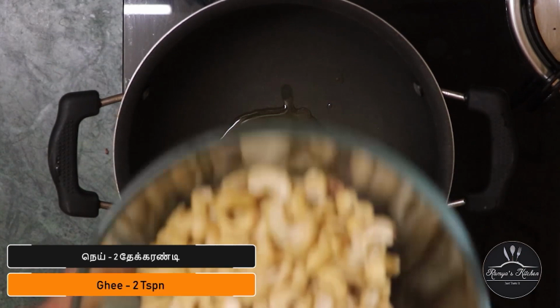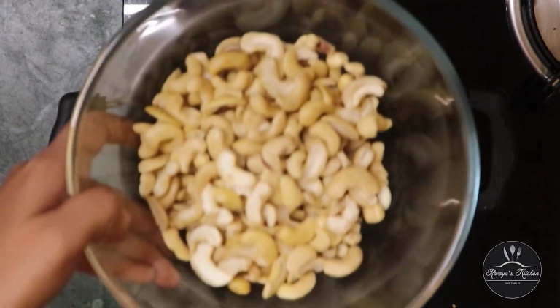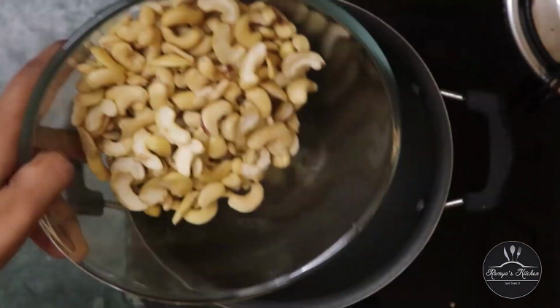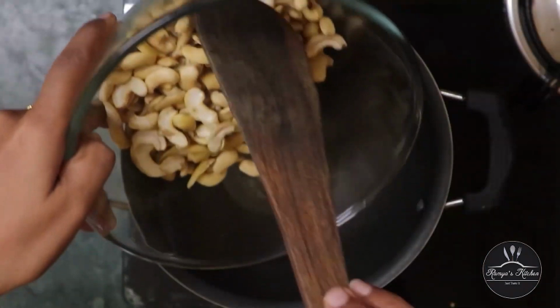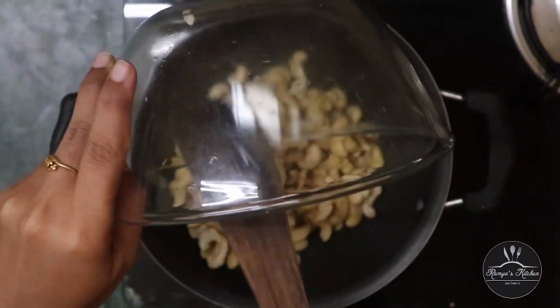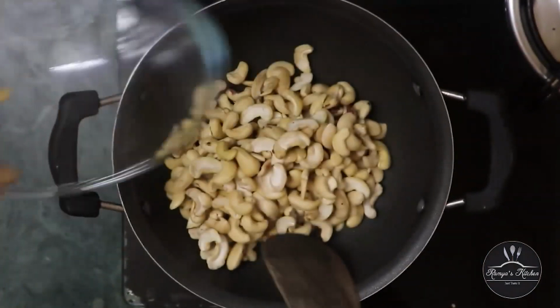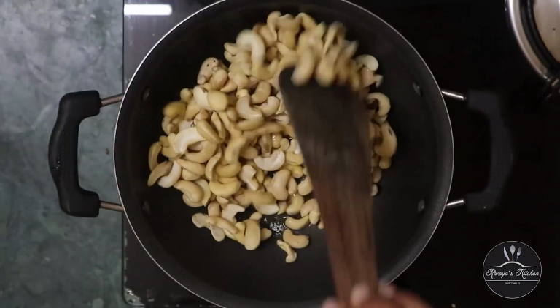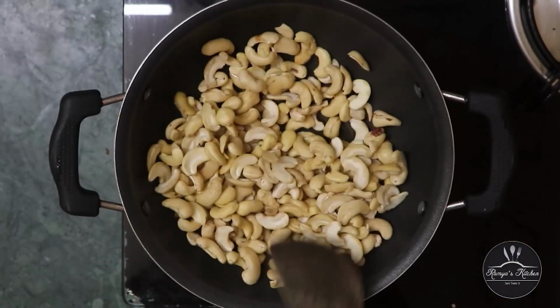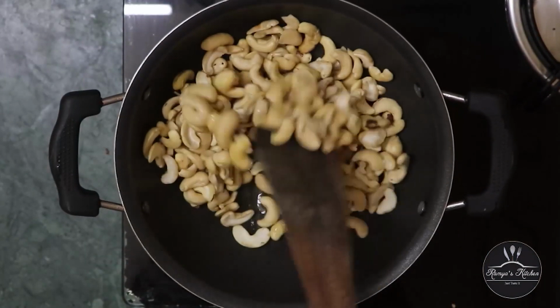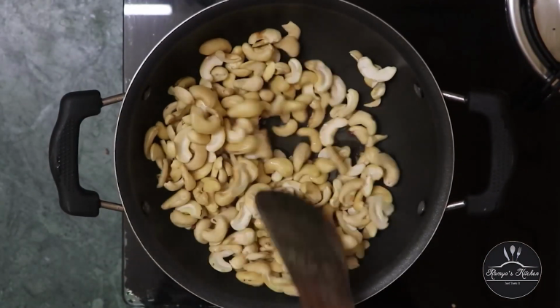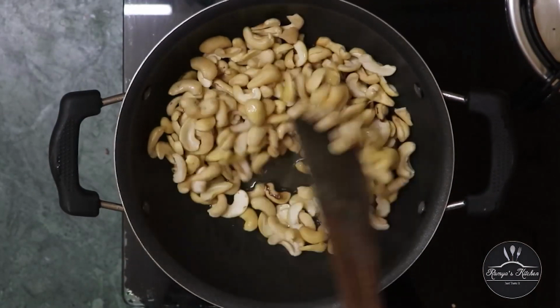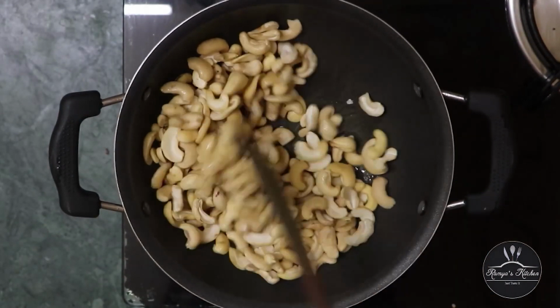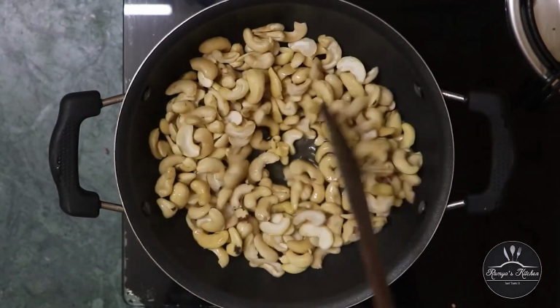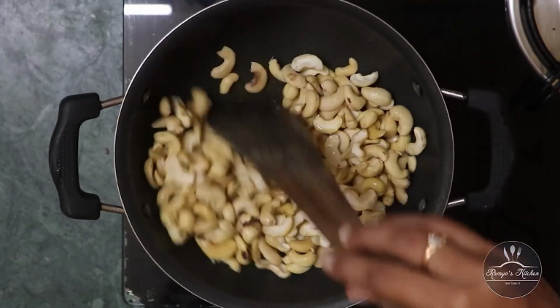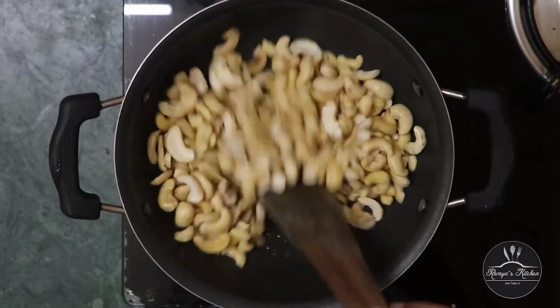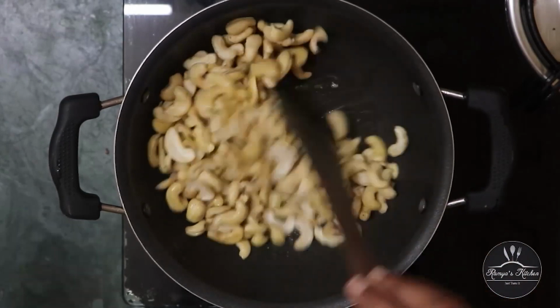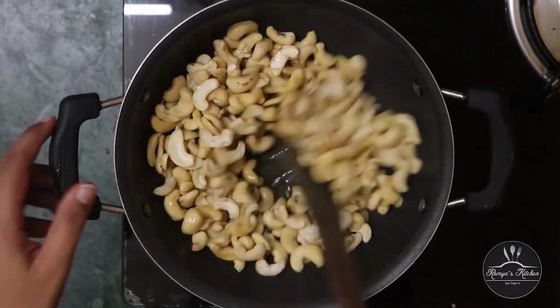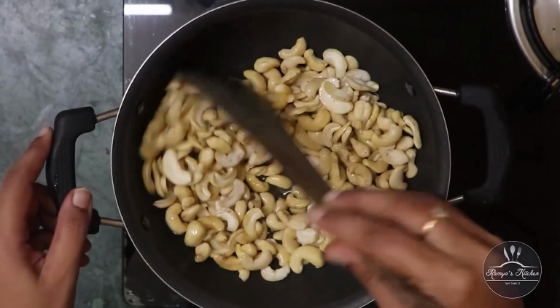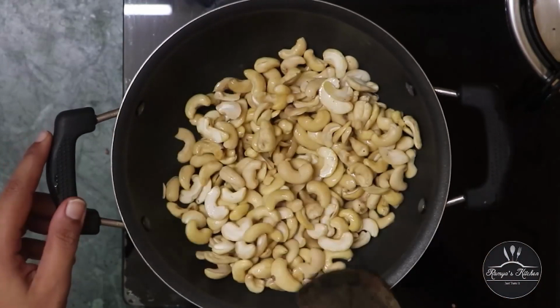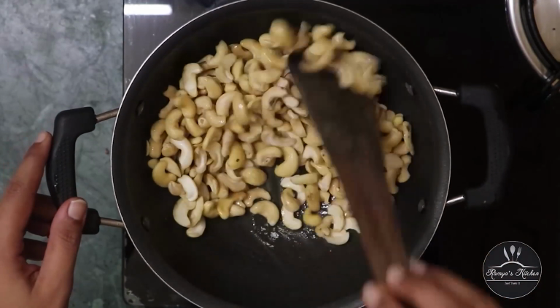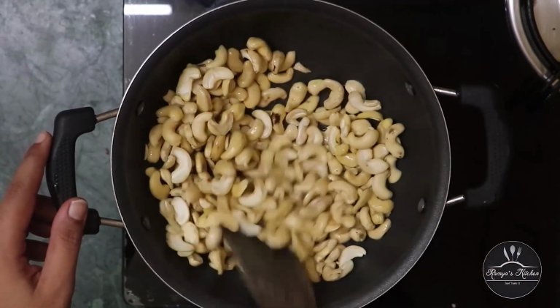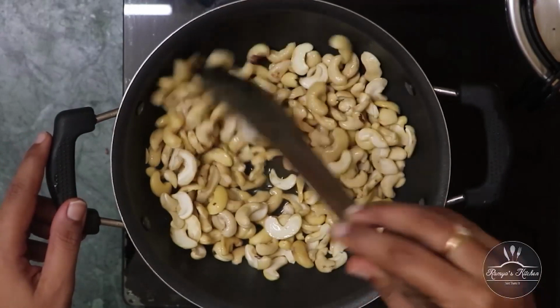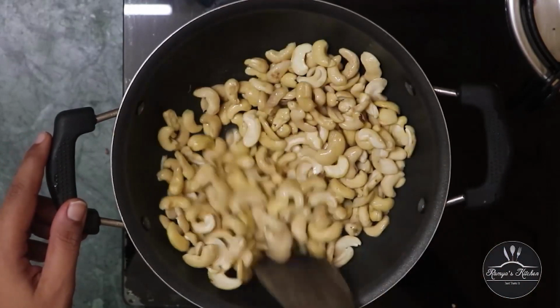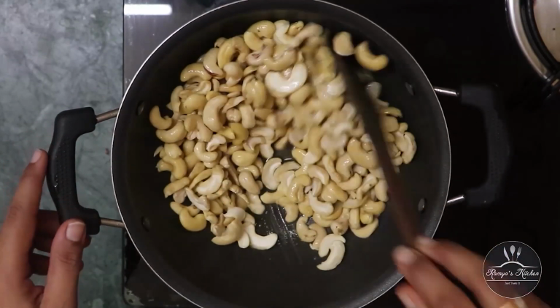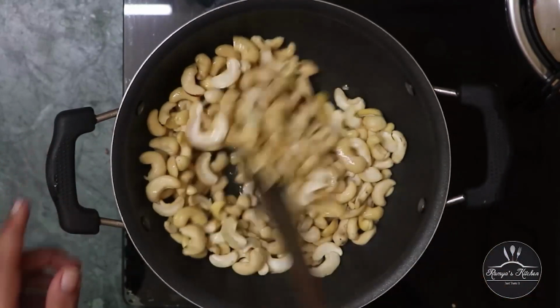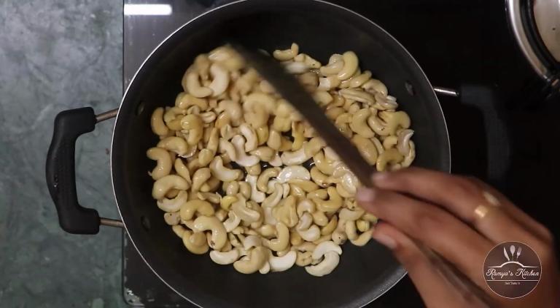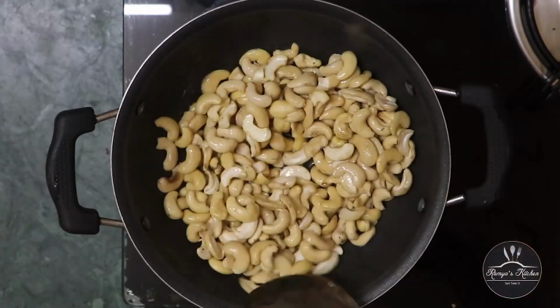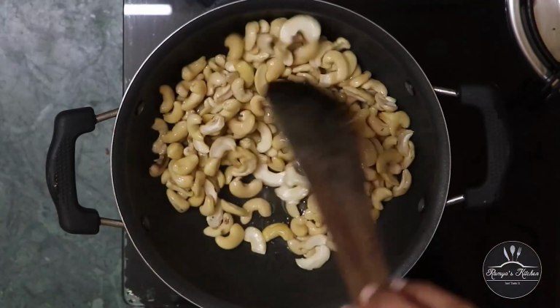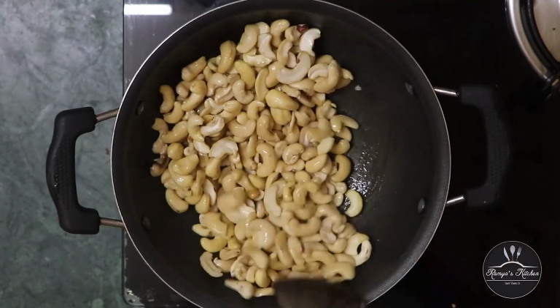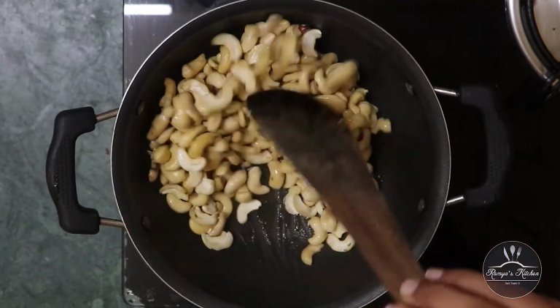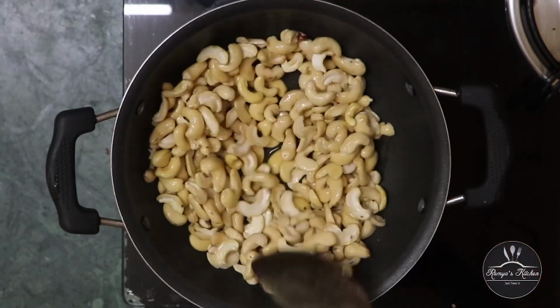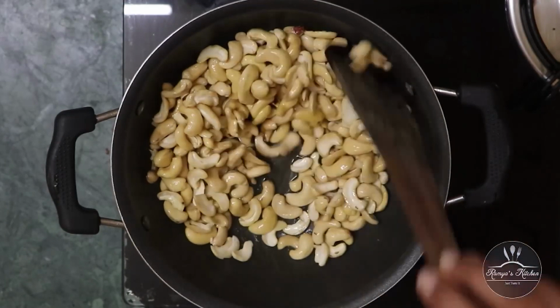First, we will cook it. We will cook it as well. We will cook it for 3 minutes.